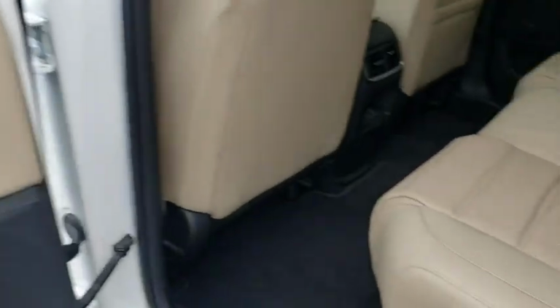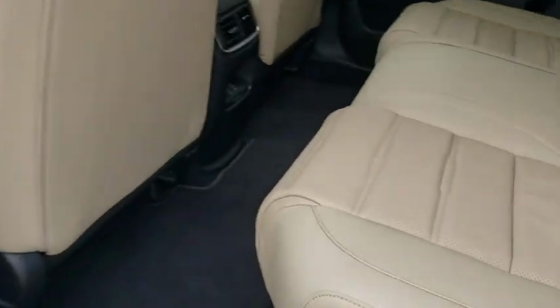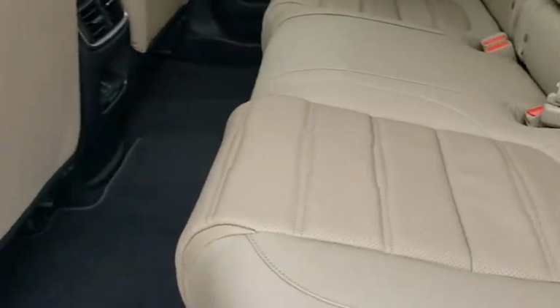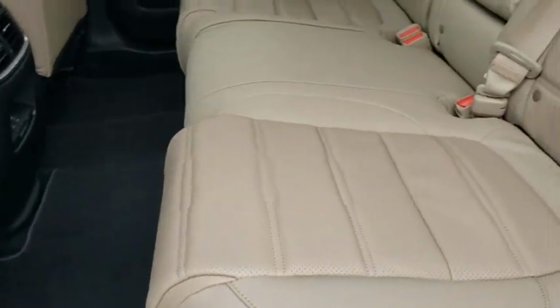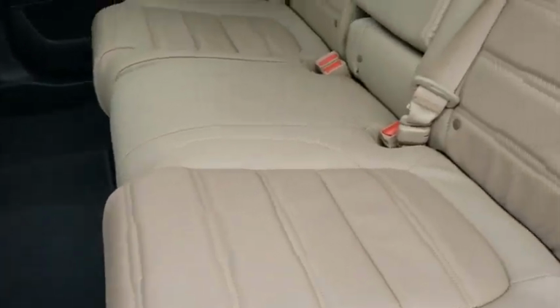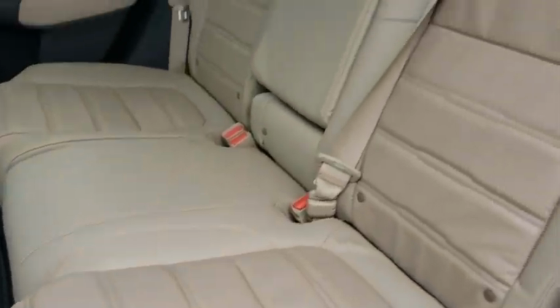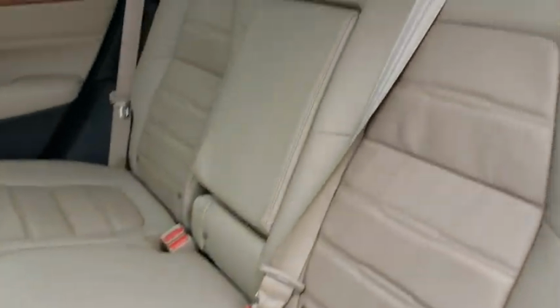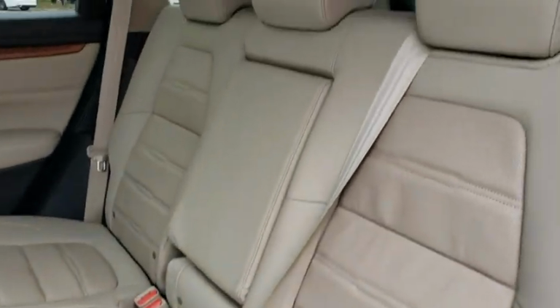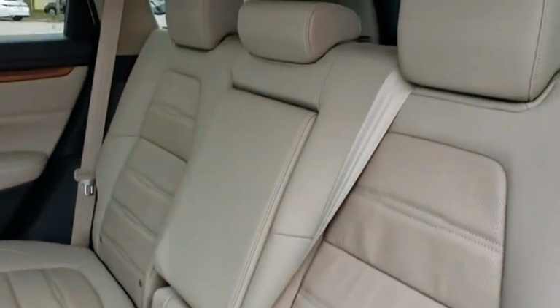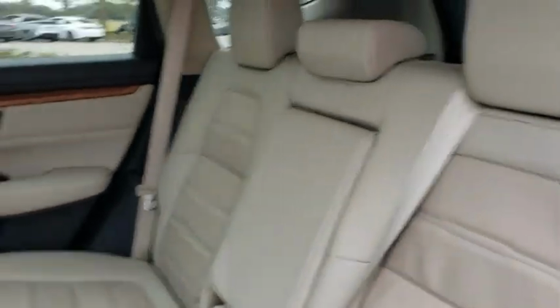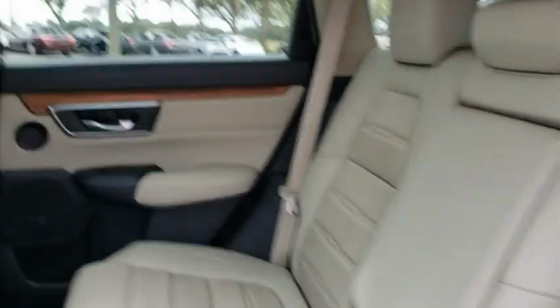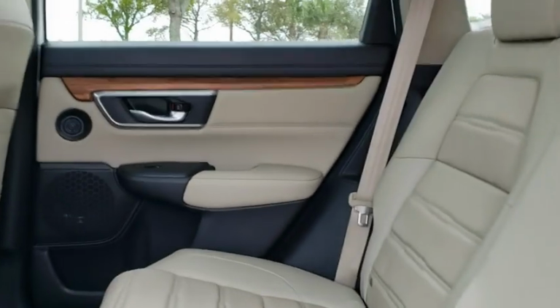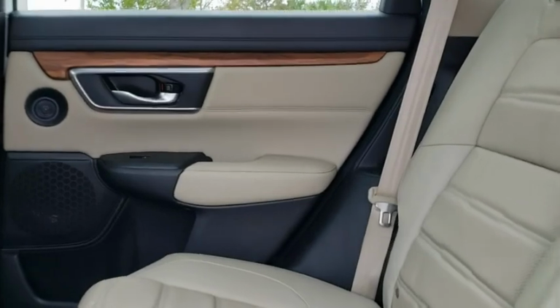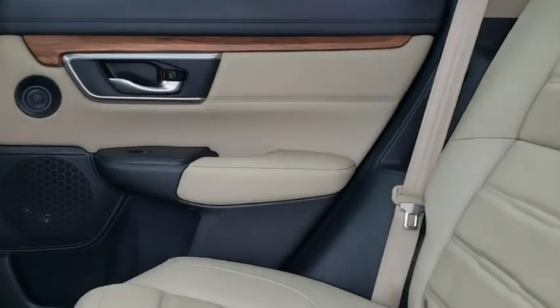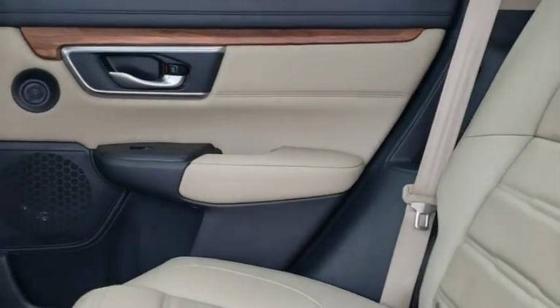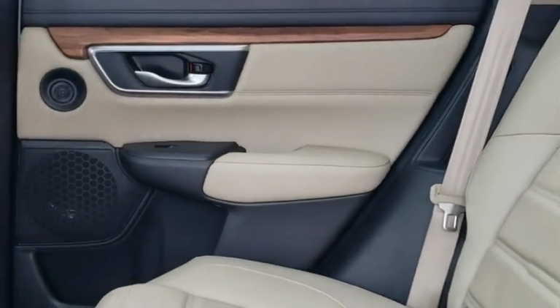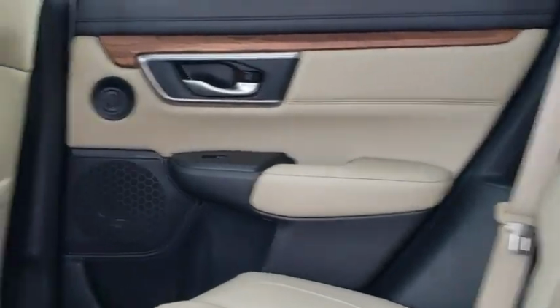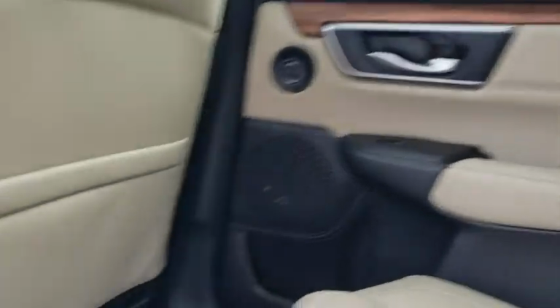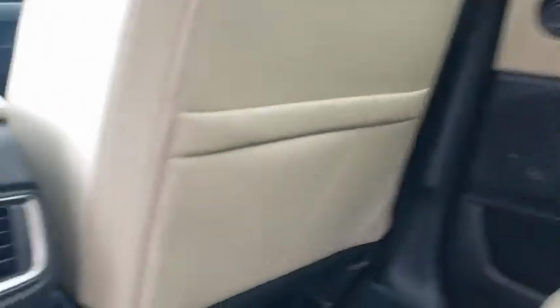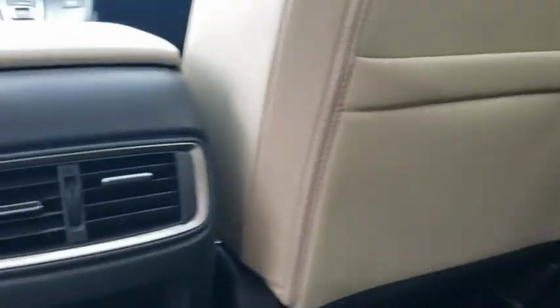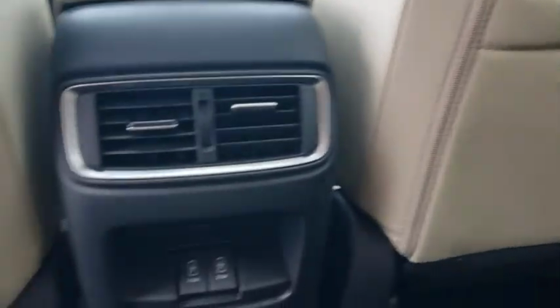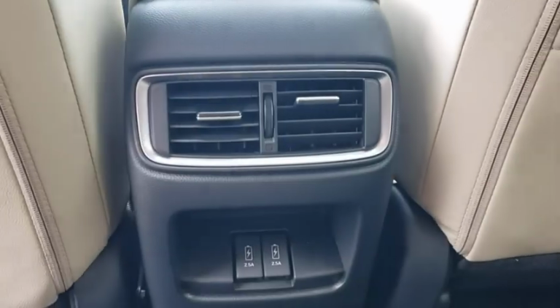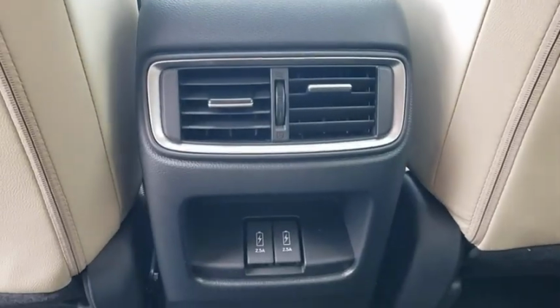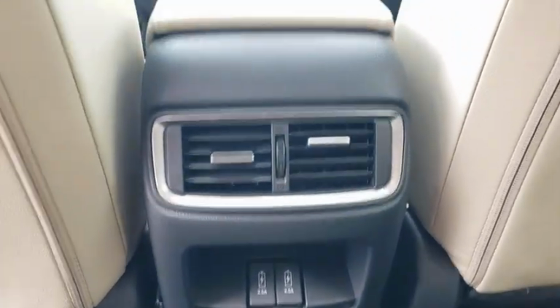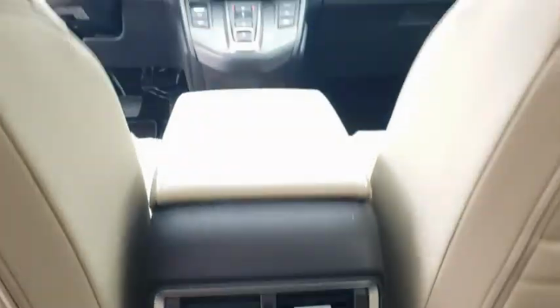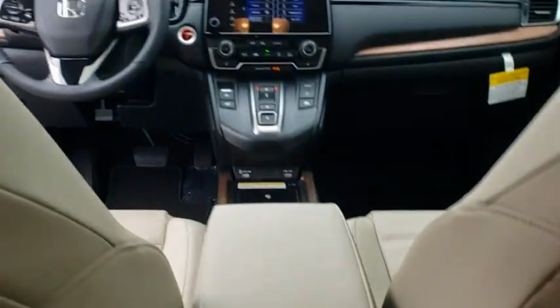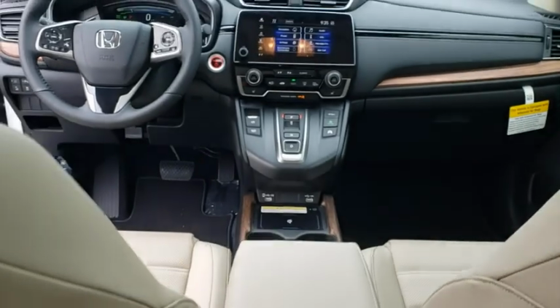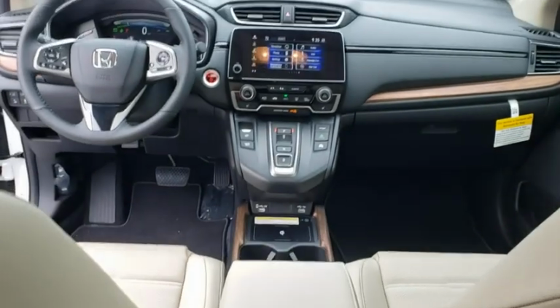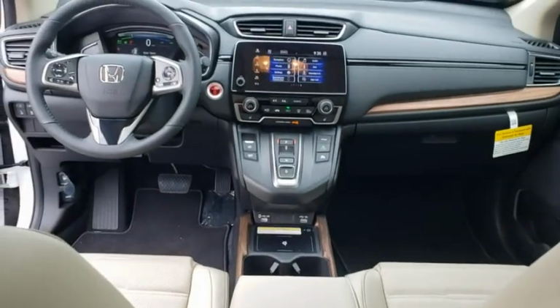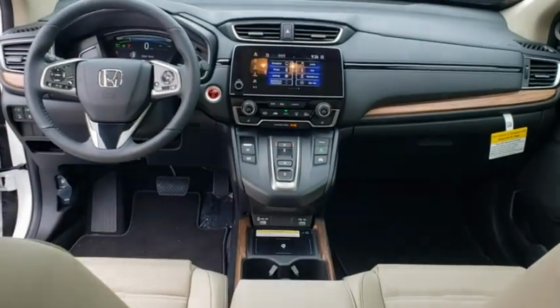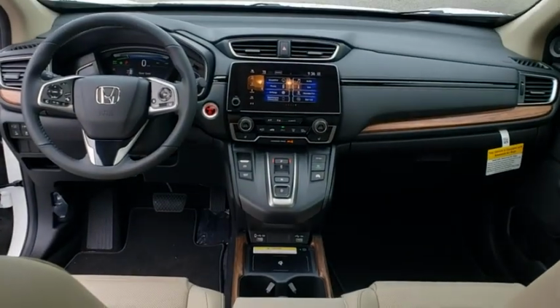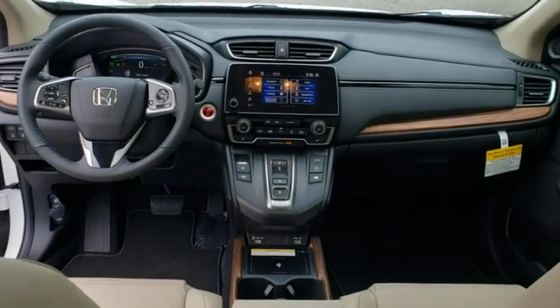Remote engine start, lane departure warning, anti-lock braking system, leather-wrapped steering wheel, Bluetooth, power steering, adjustable steering wheel, four-wheel disc brakes, cruise control, and aluminum wheels.